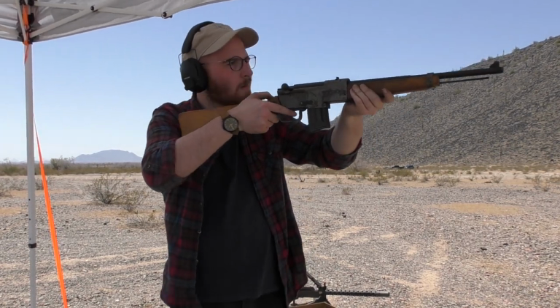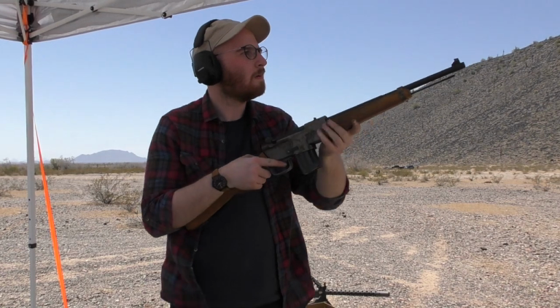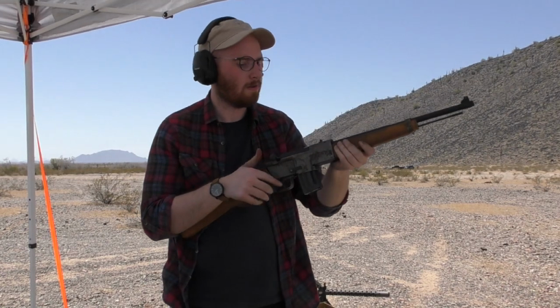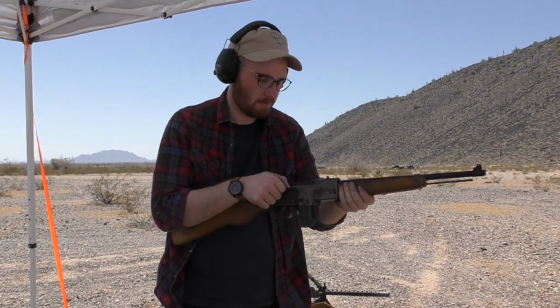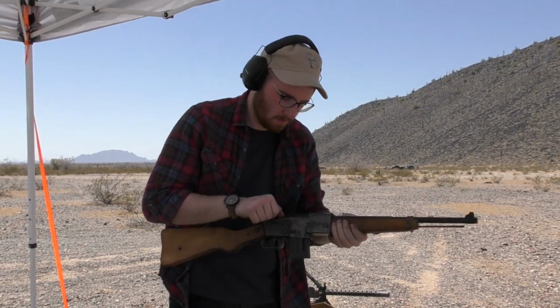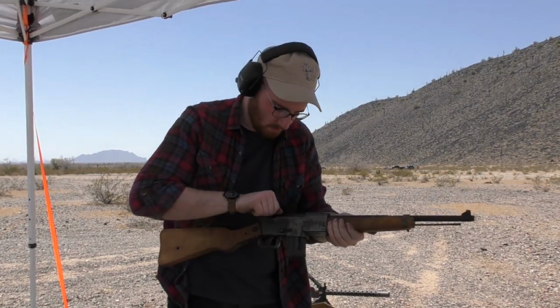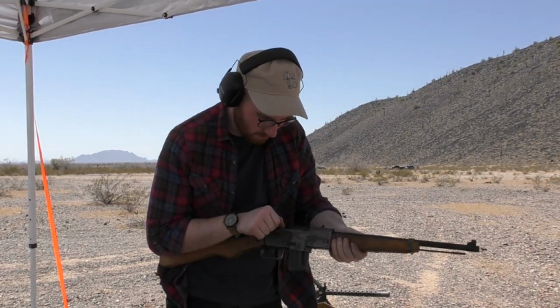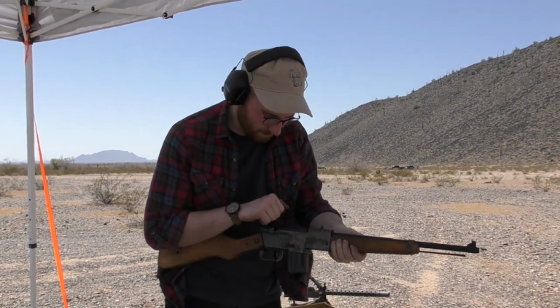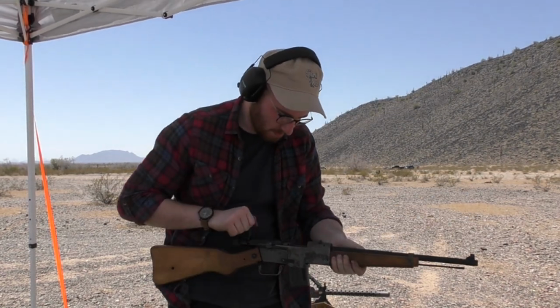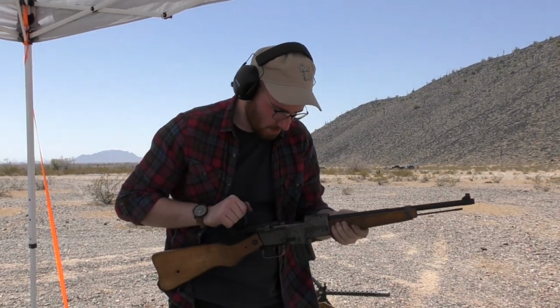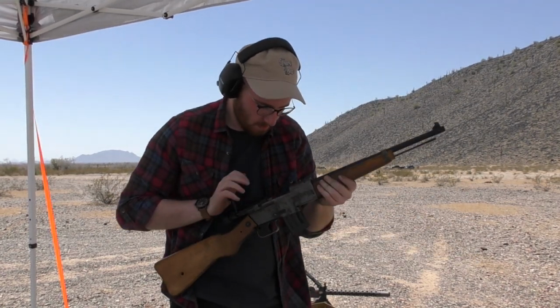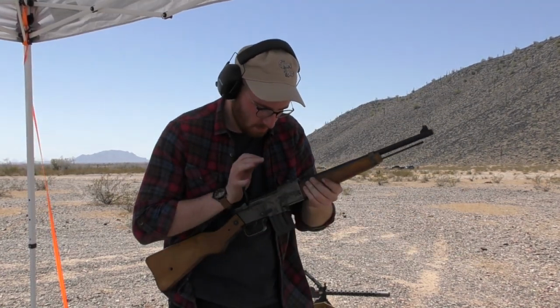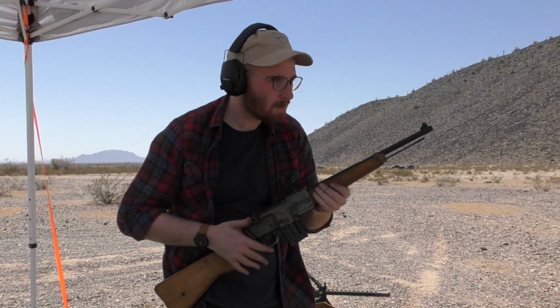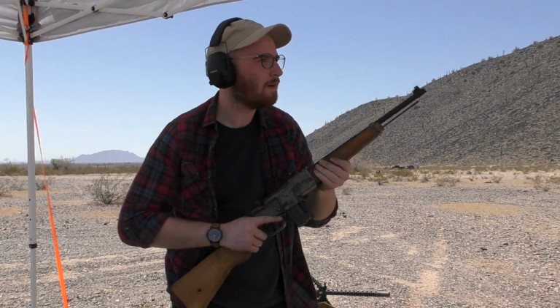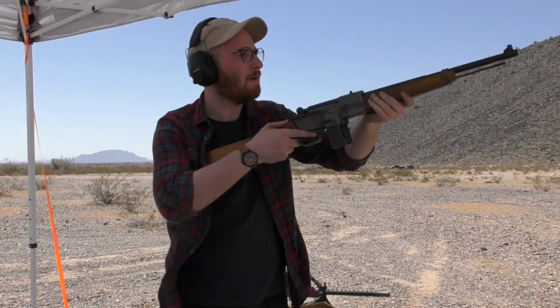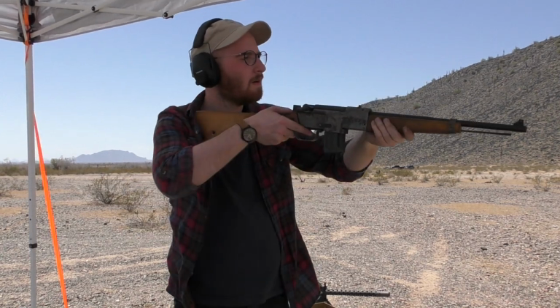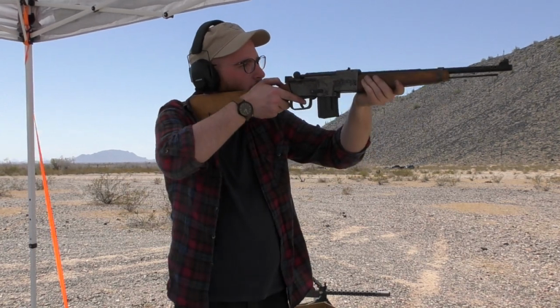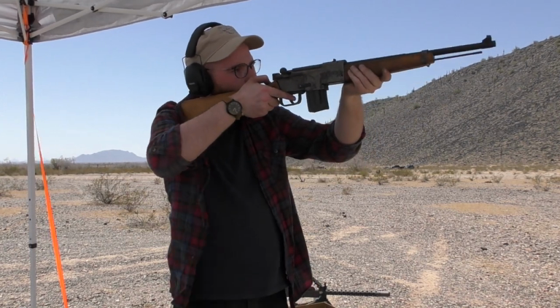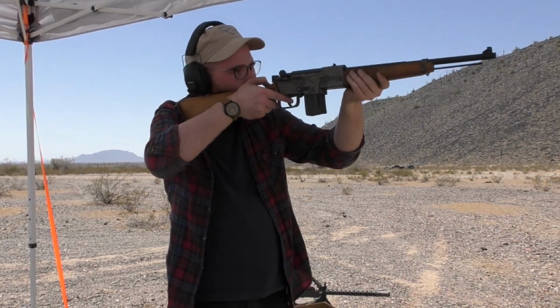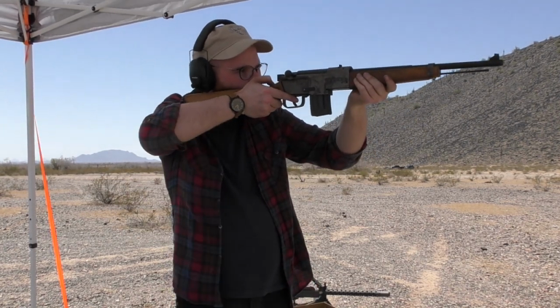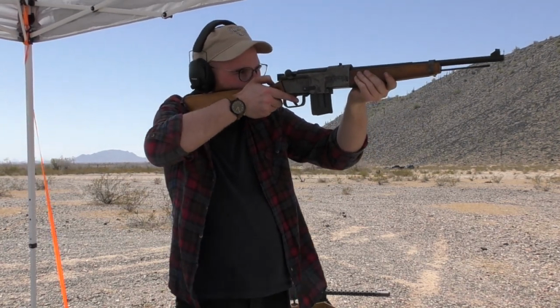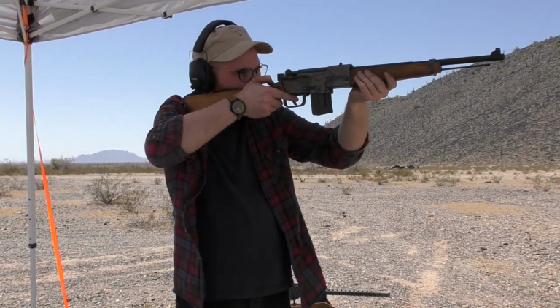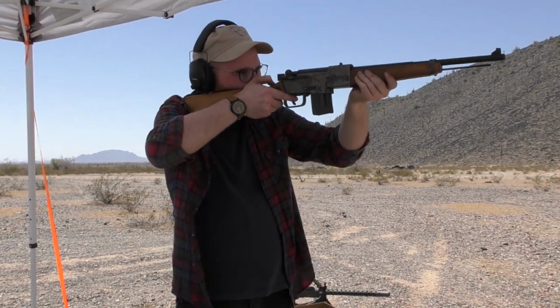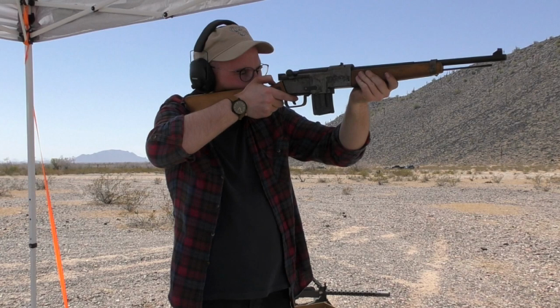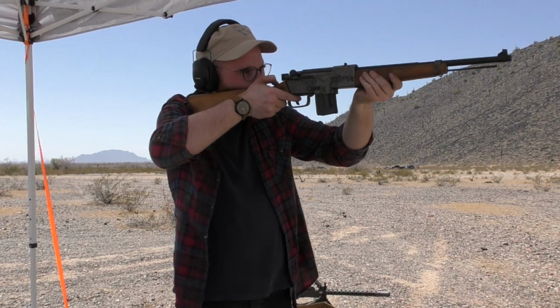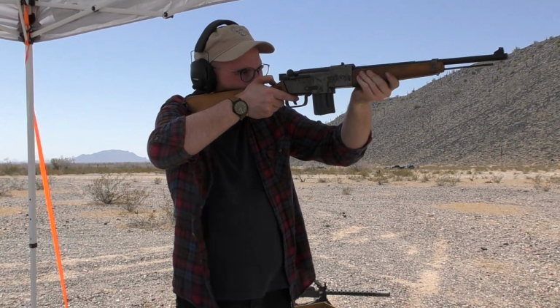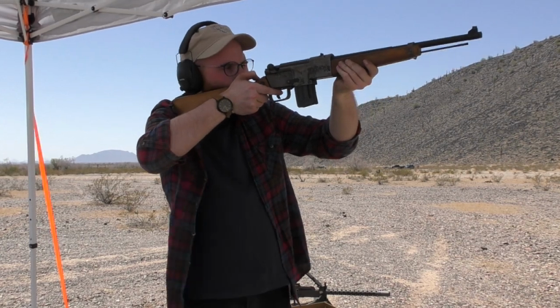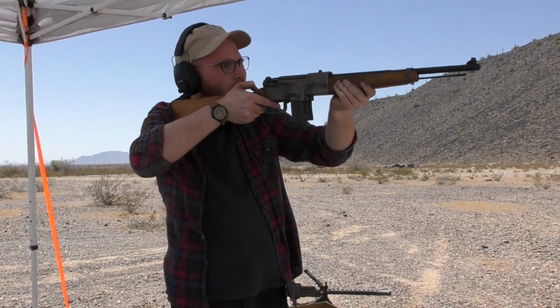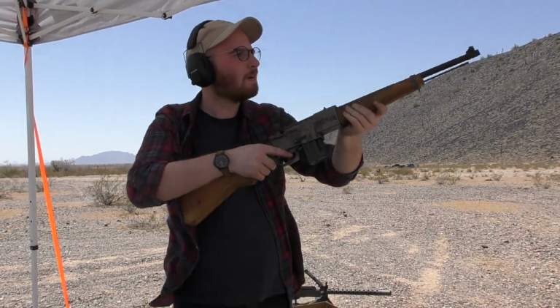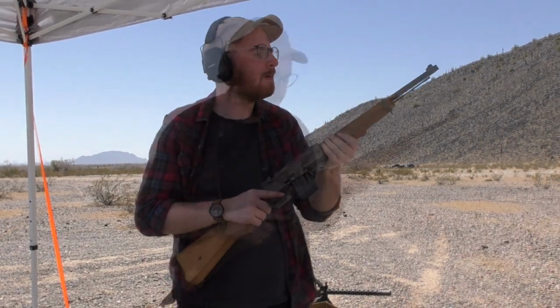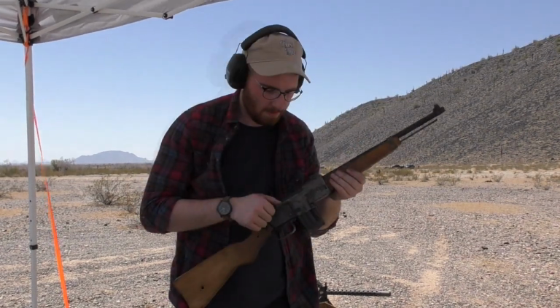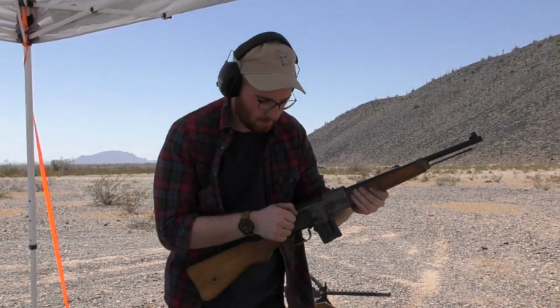While the replica's bolt was a little stiff, this is probably representative of how the original would have handled. You can see more of the rifle in action, along with some slow motion footage, in our live fire video, linked here.